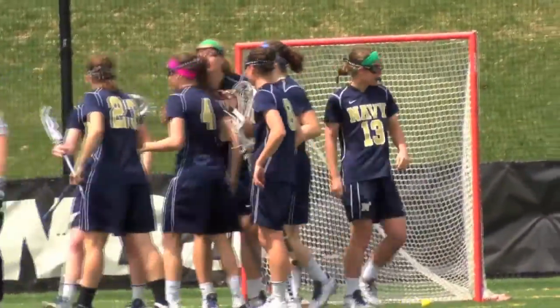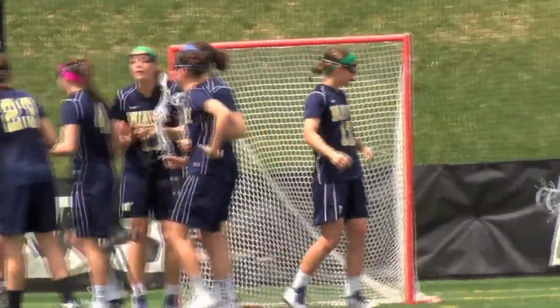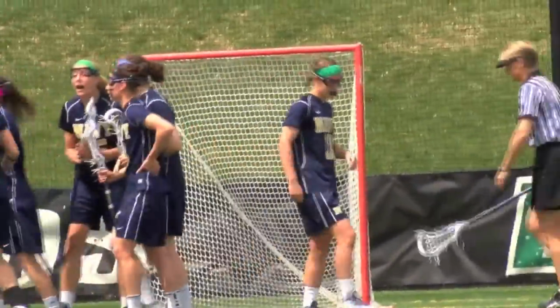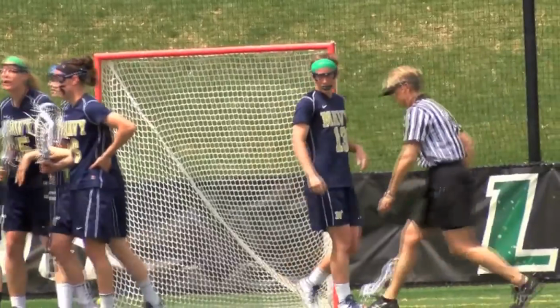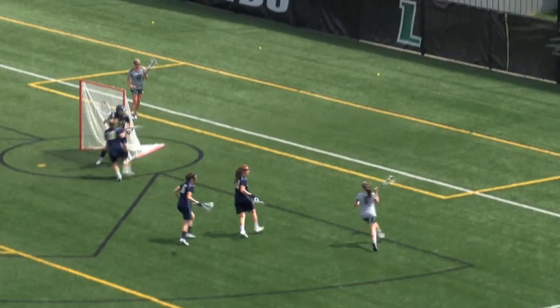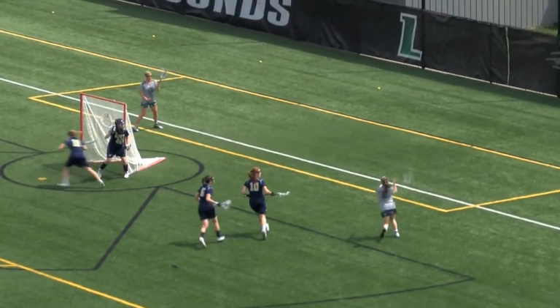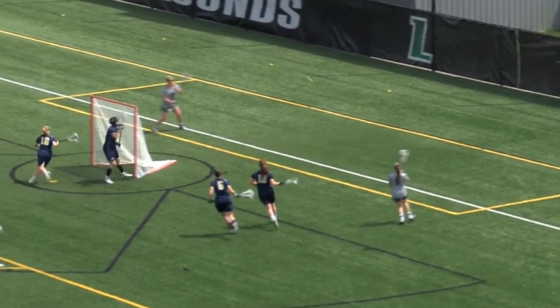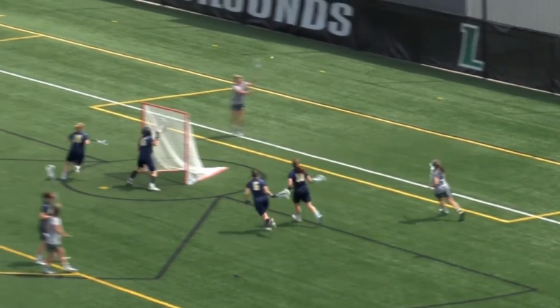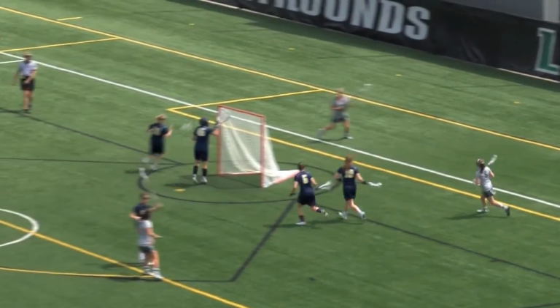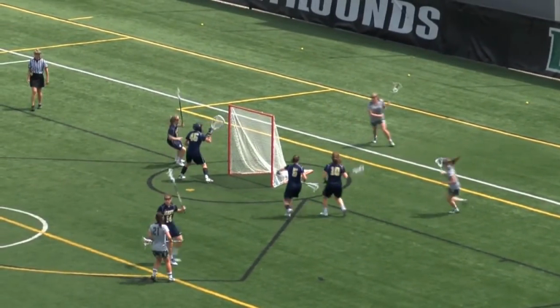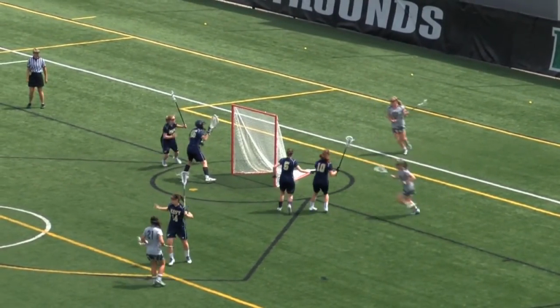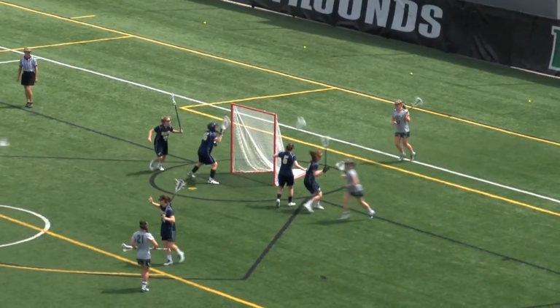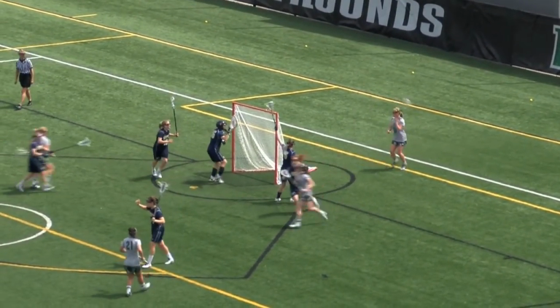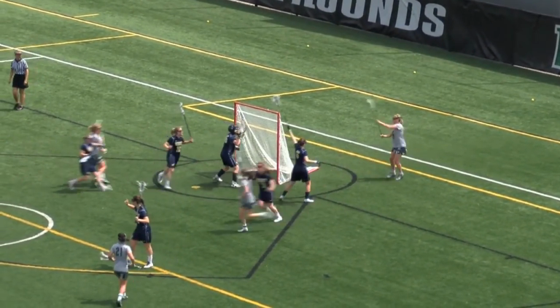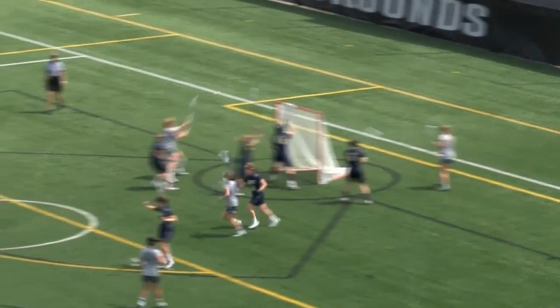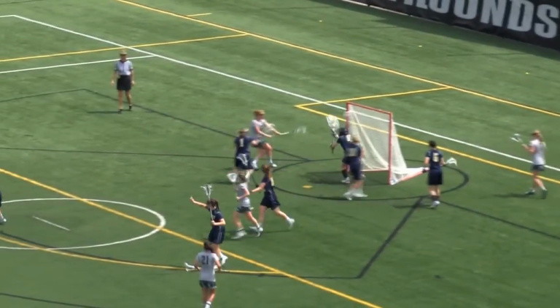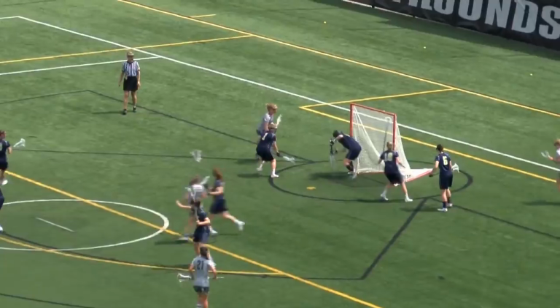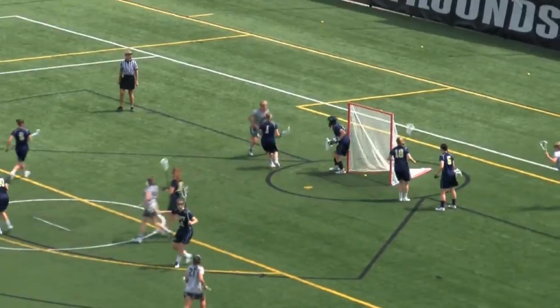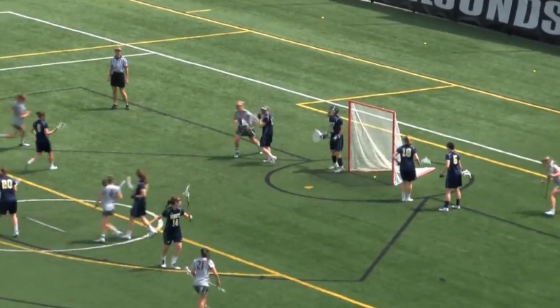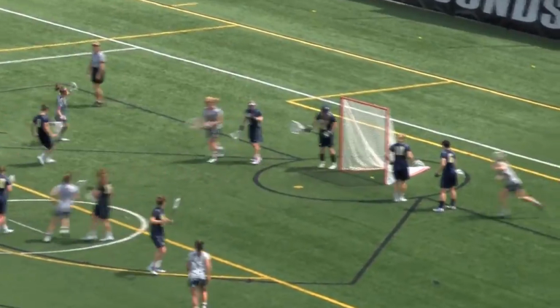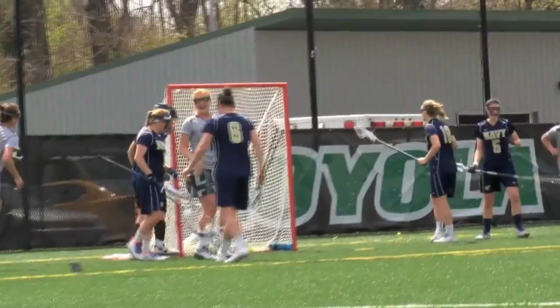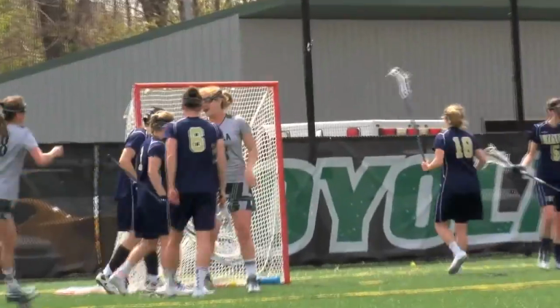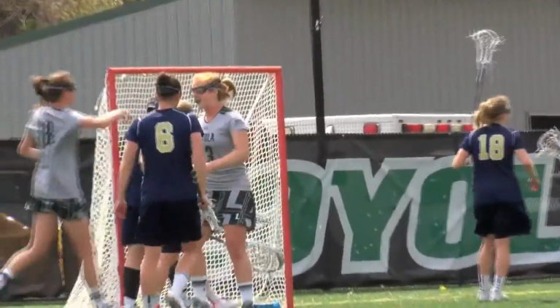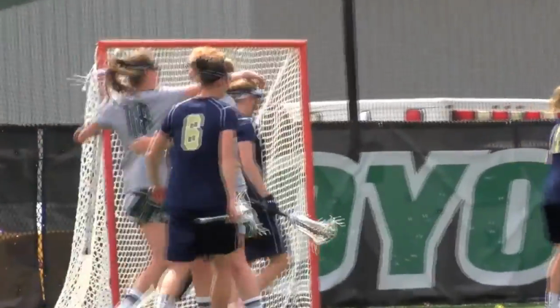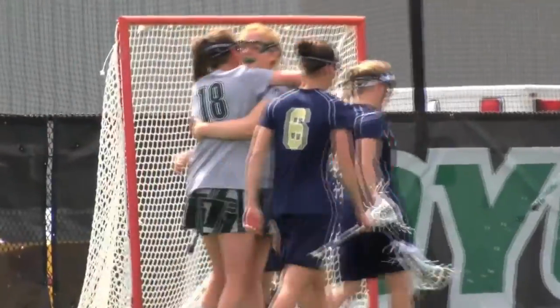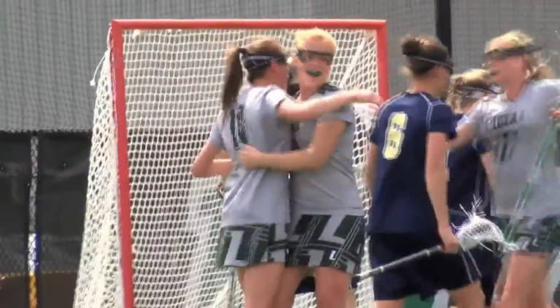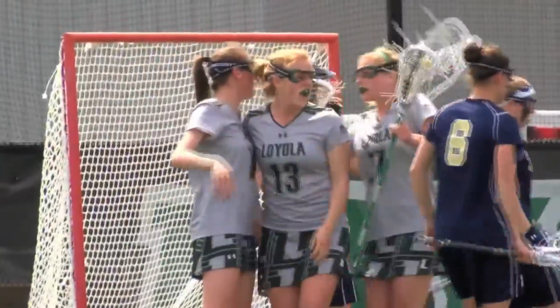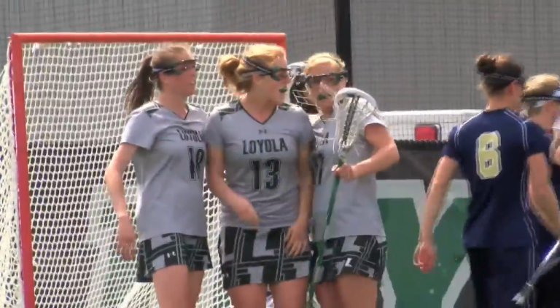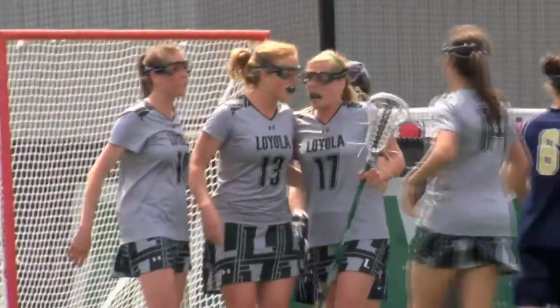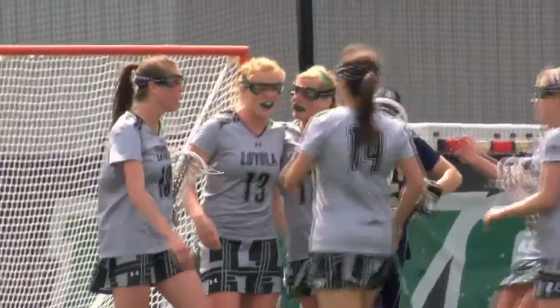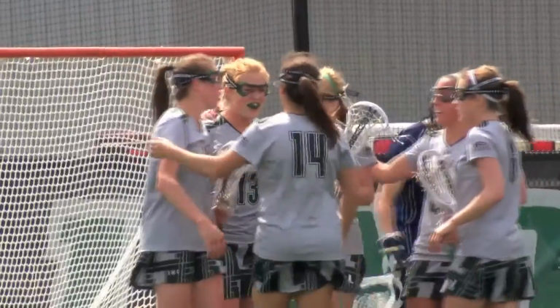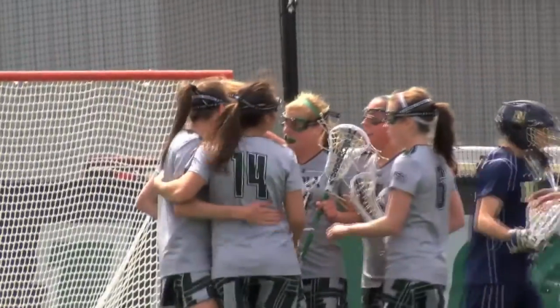As we hit the two-minute mark, Will up 5-1, now looking for some more before the end of the half. There's a pass out in front, a shot and a goal by Molly Holtzman. Just that quick — couldn't even catch my breath.